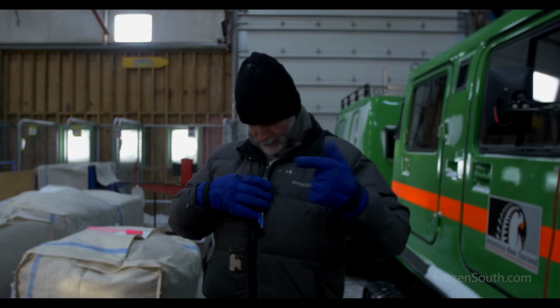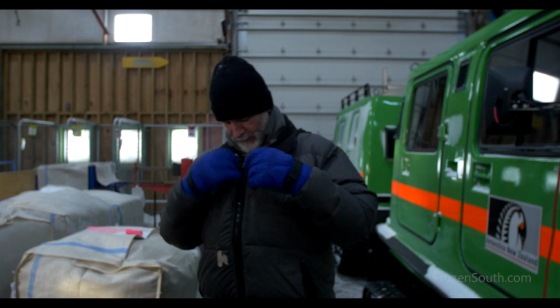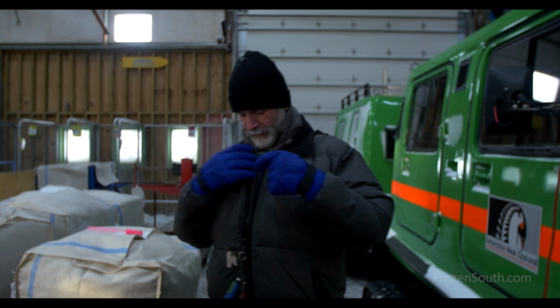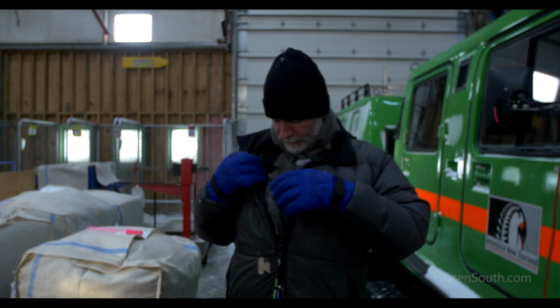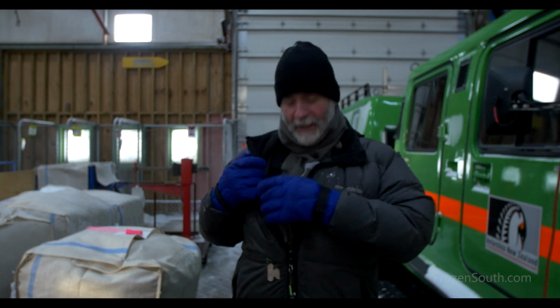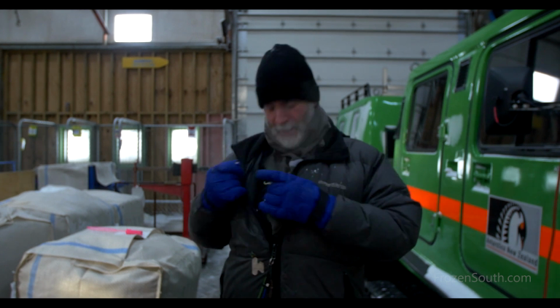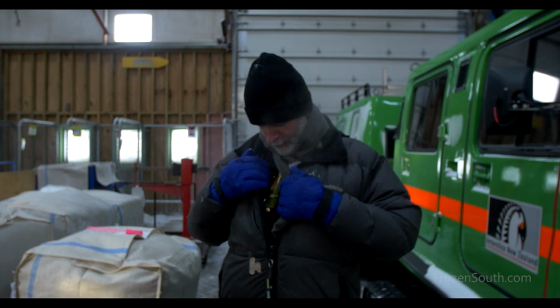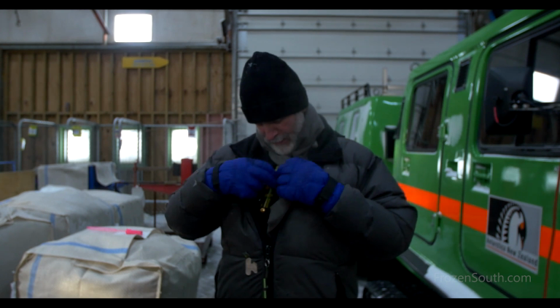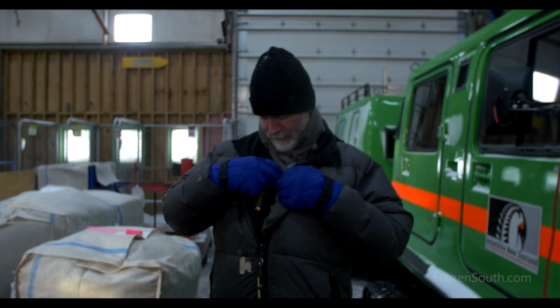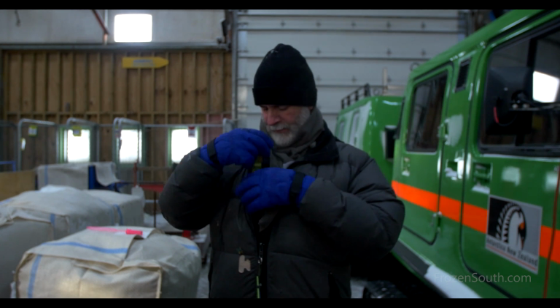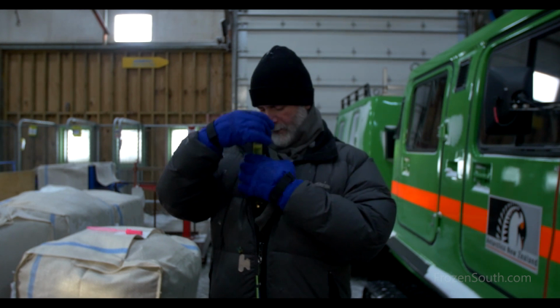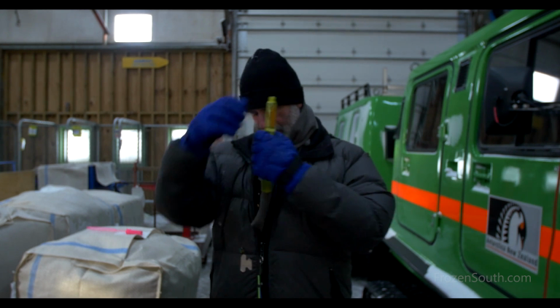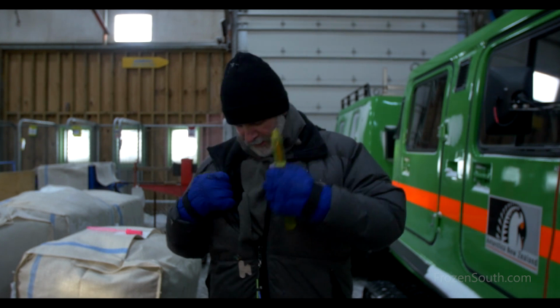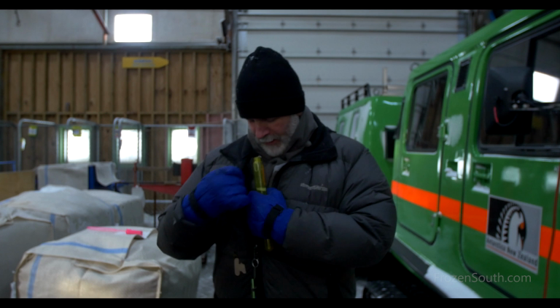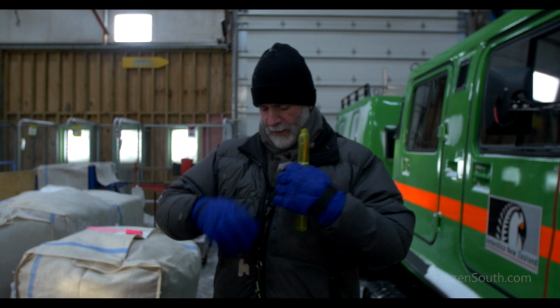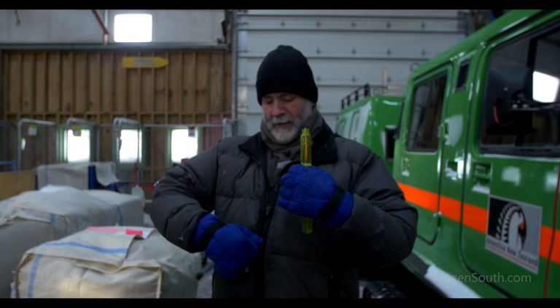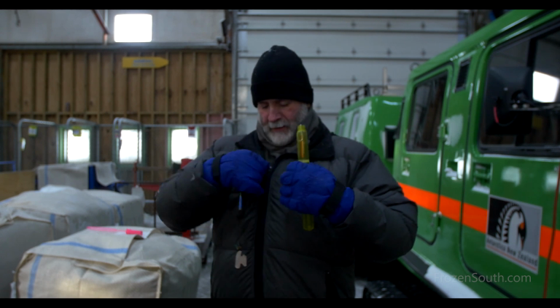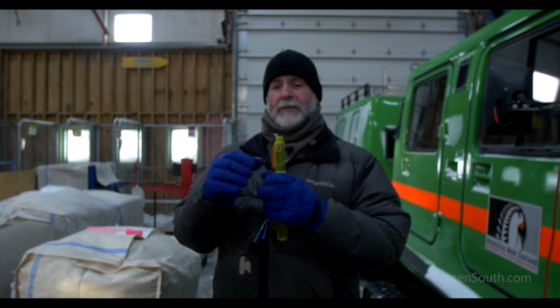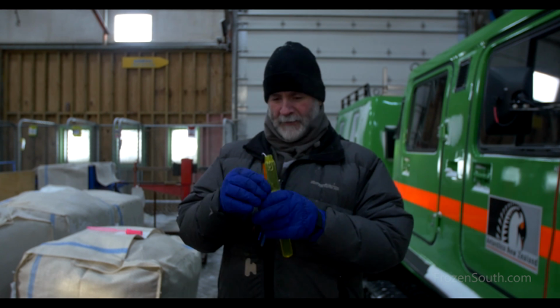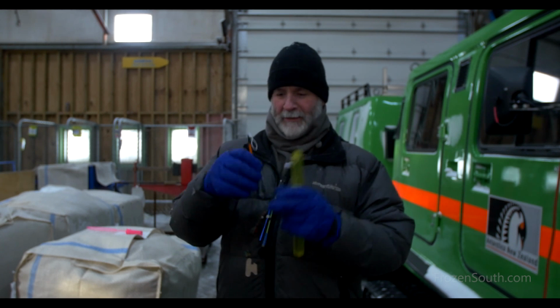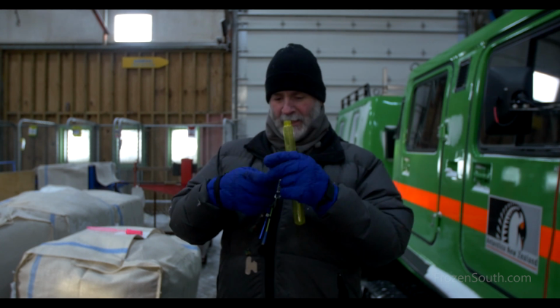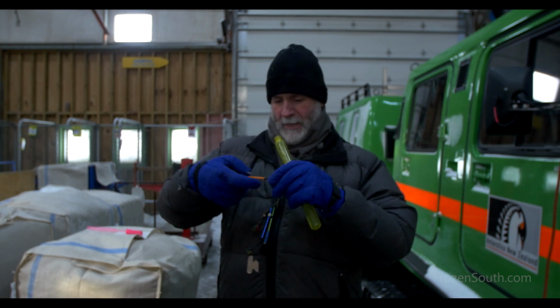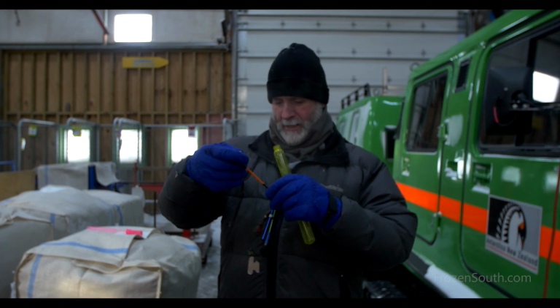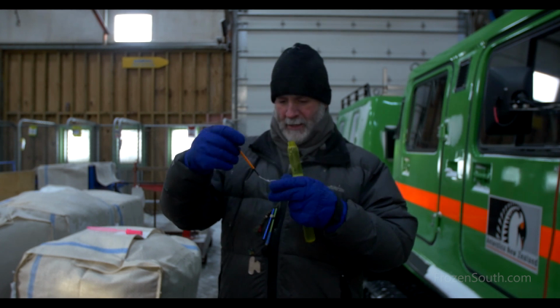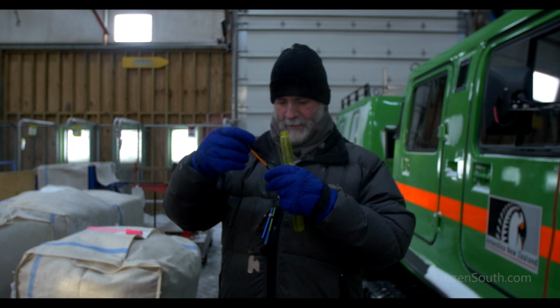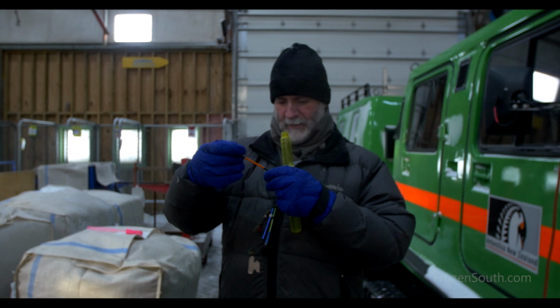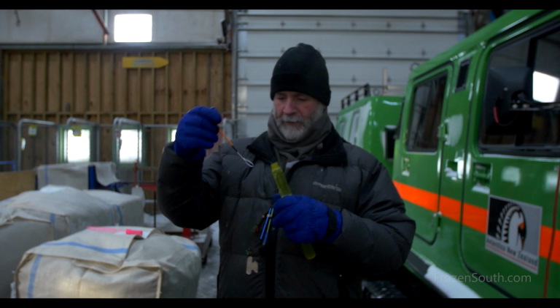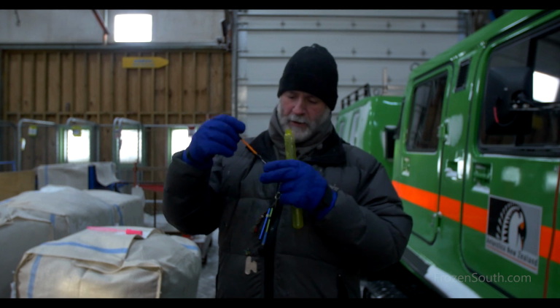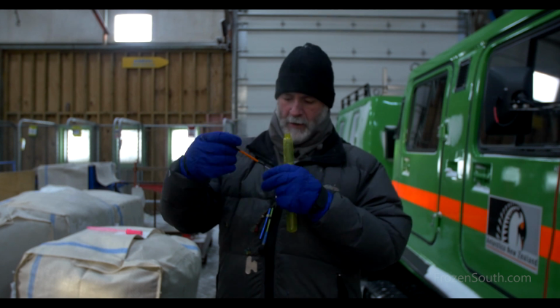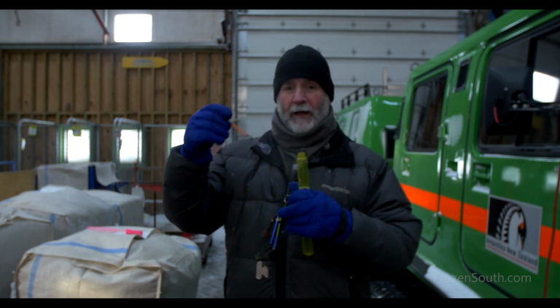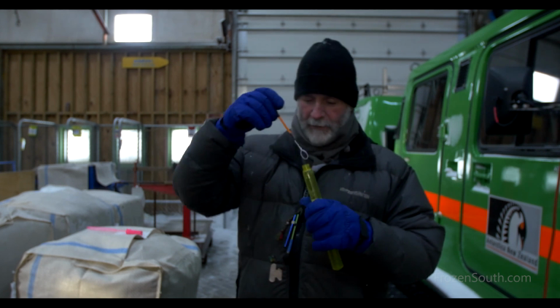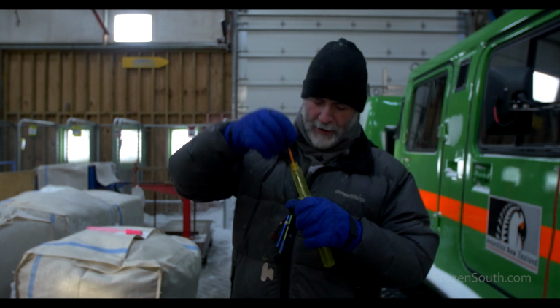I've got some bubble-making solution that I've been keeping inside my jacket, so it doesn't freeze in the meantime. I'll just give it a quick go. Here we go.